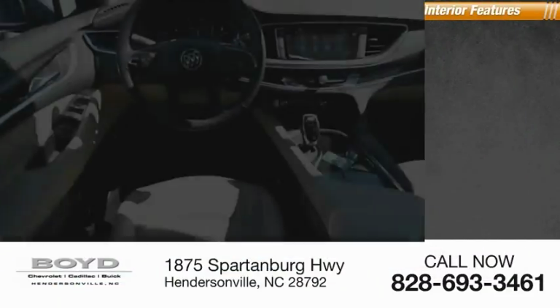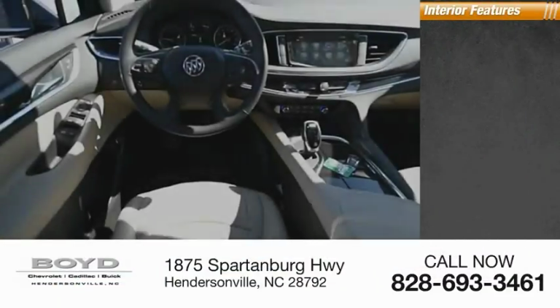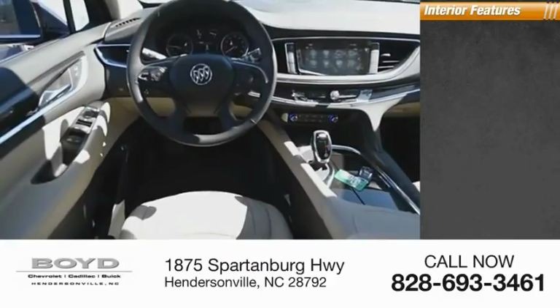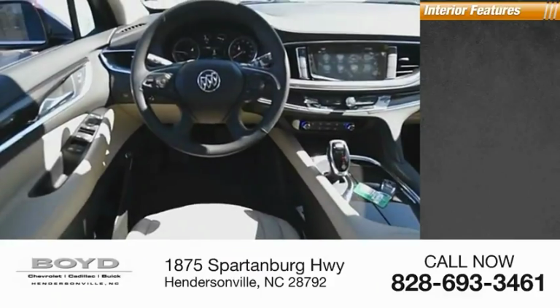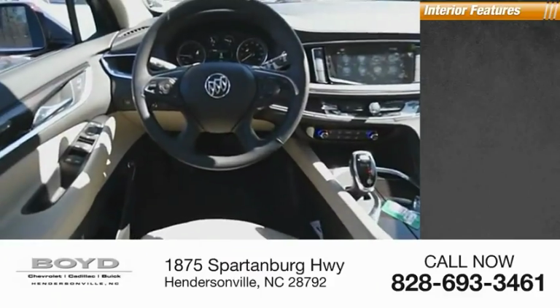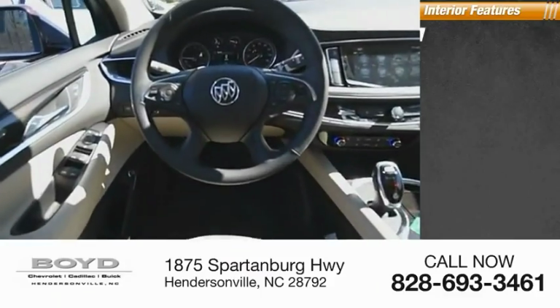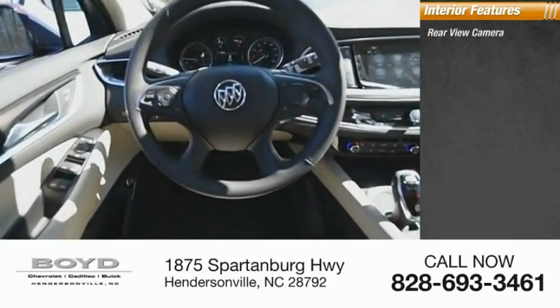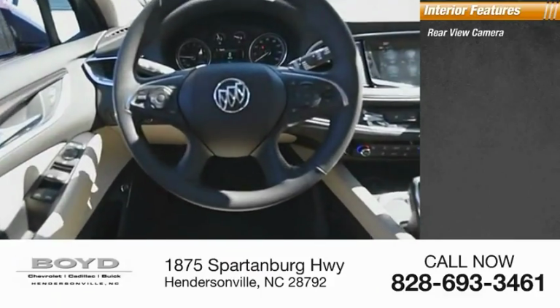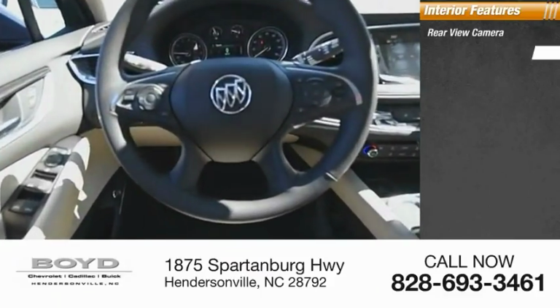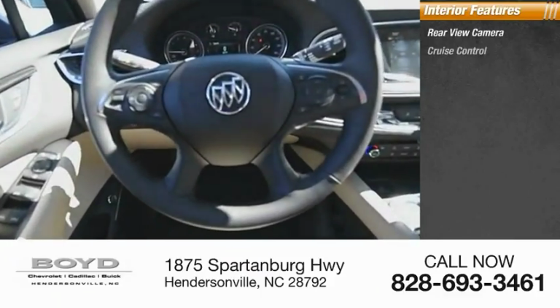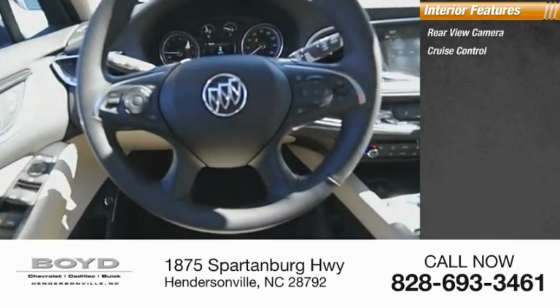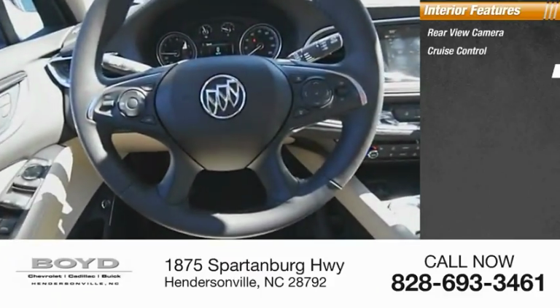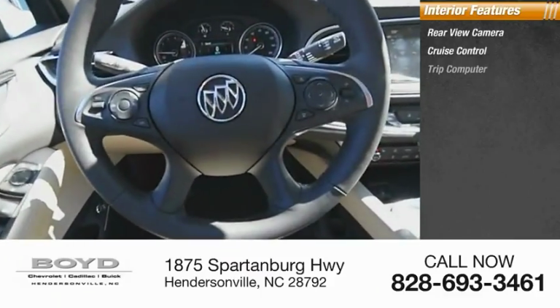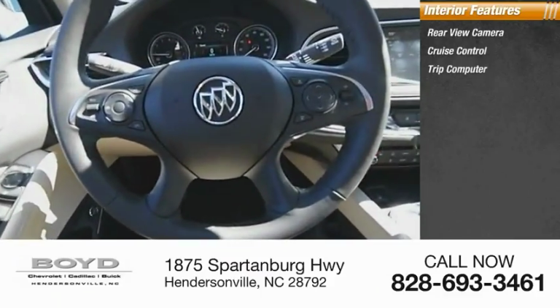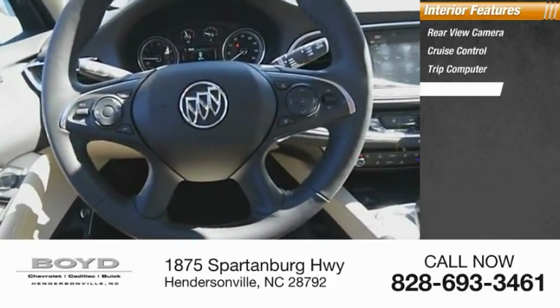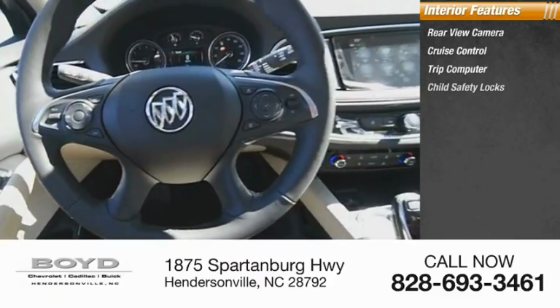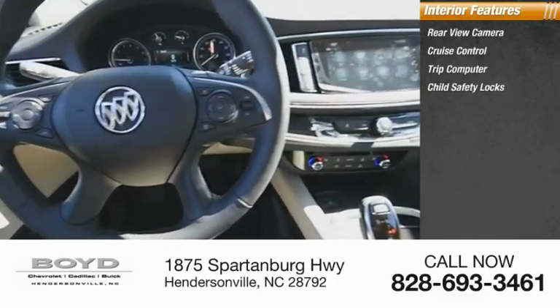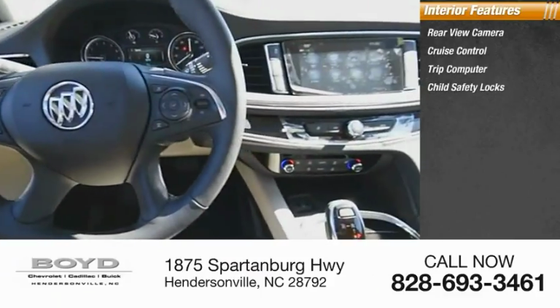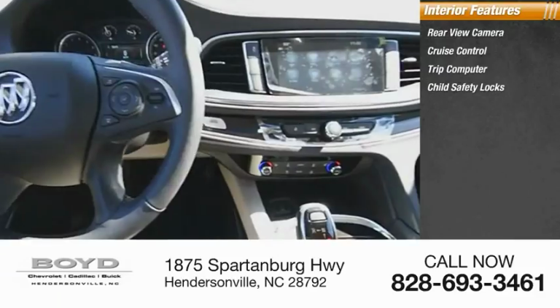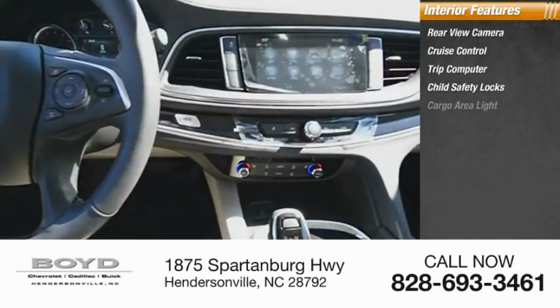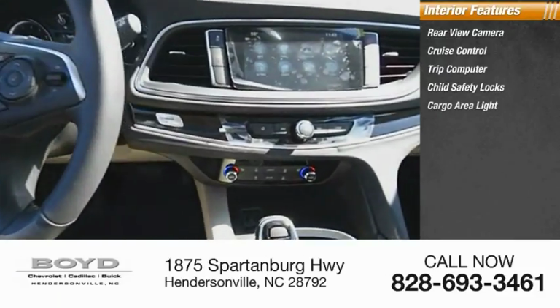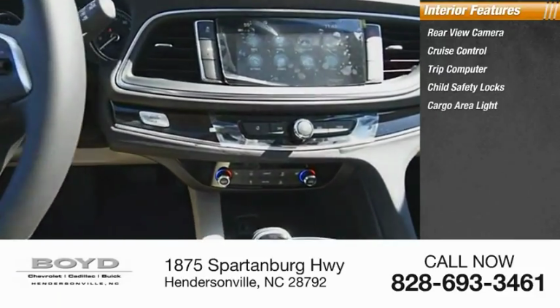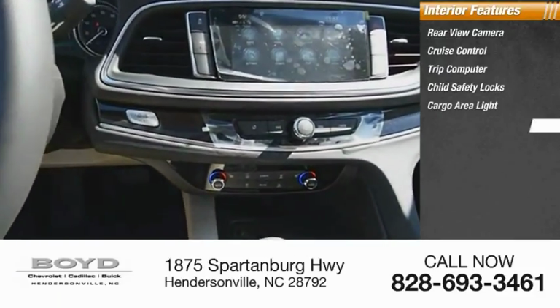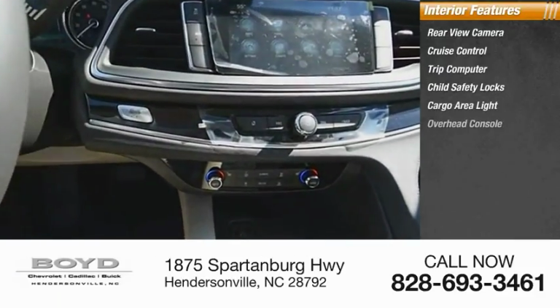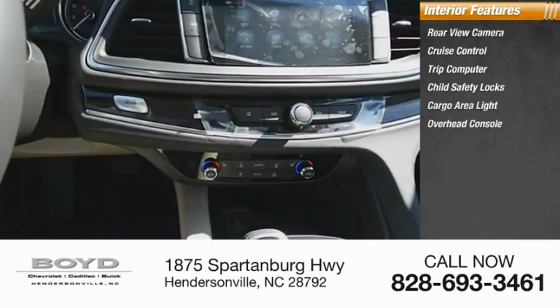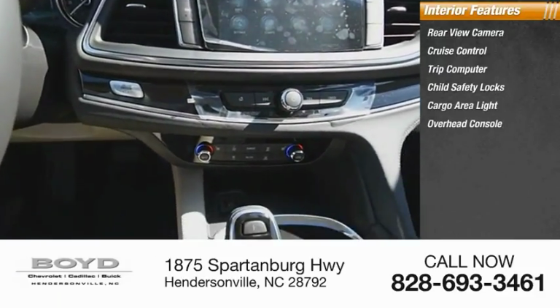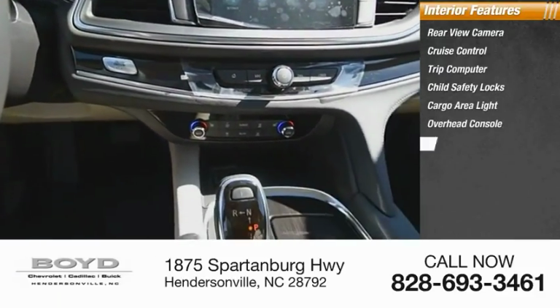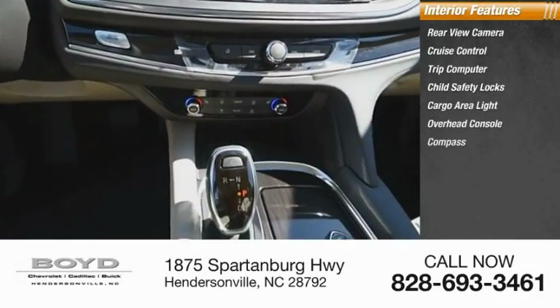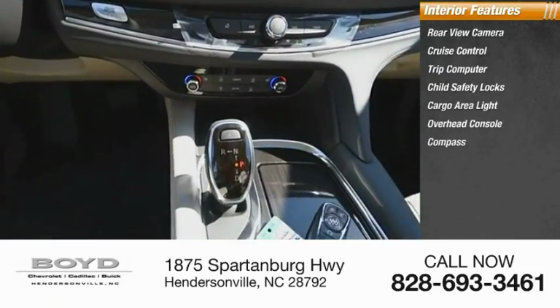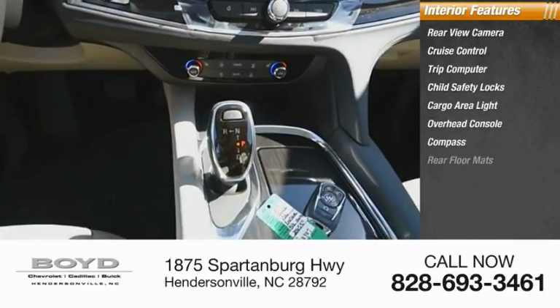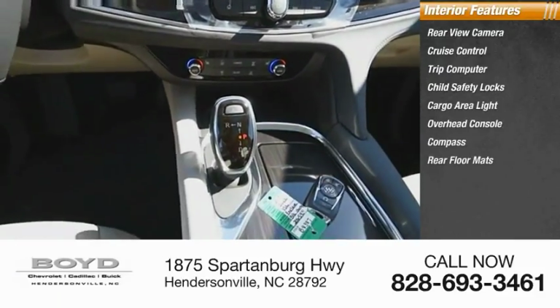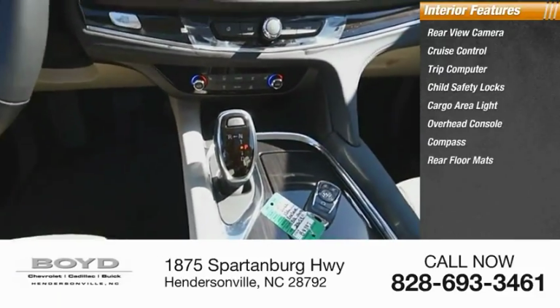Inside you'll find rear-view camera, cruise control, trip computer, child safety locks, cargo area light, overhead console, compass, and rear floor mats.